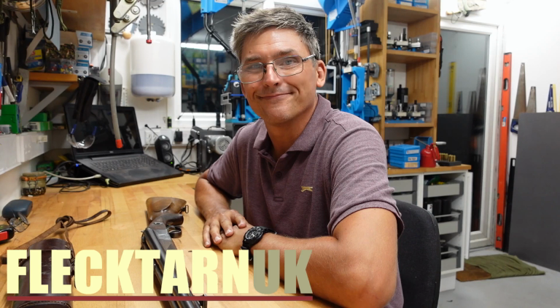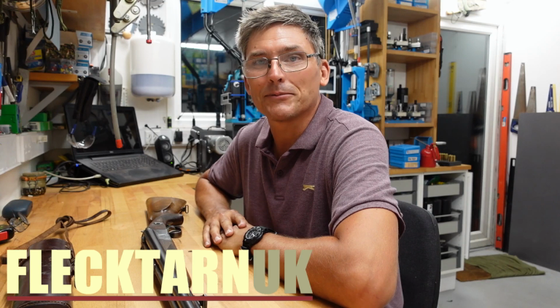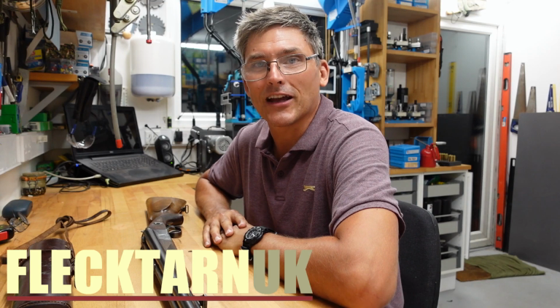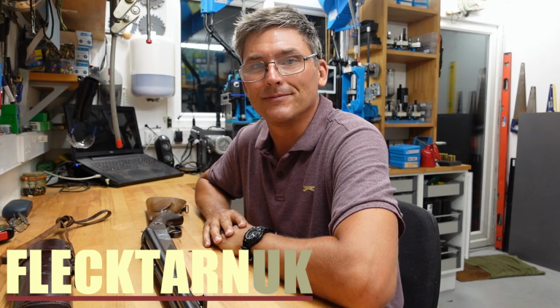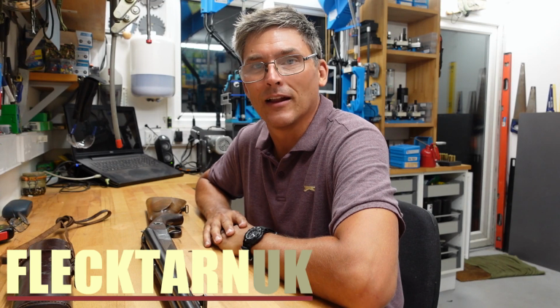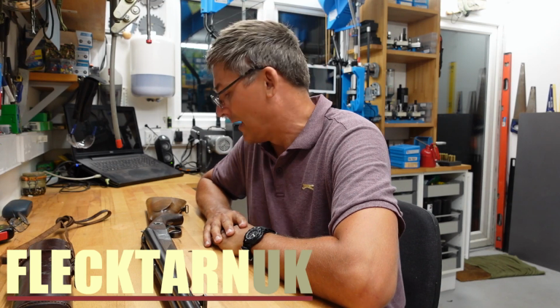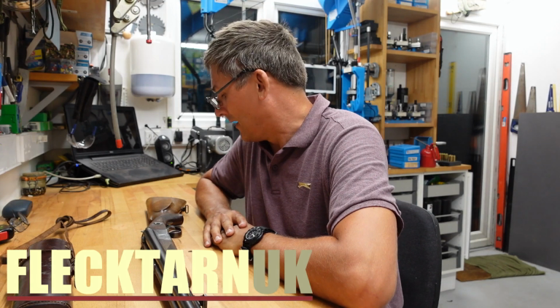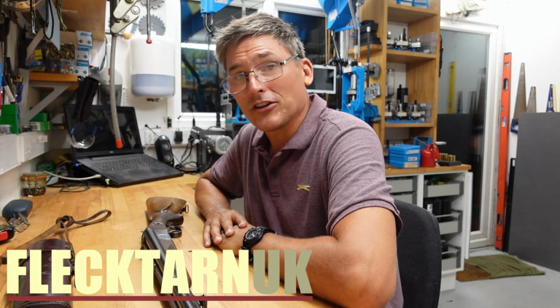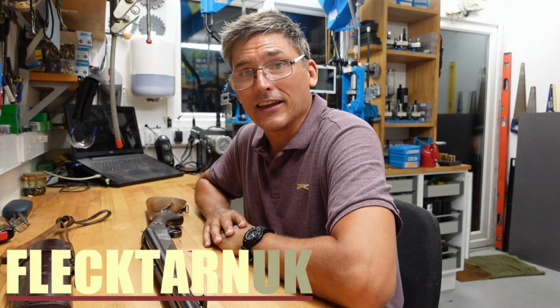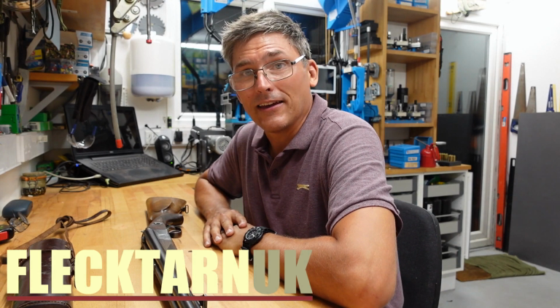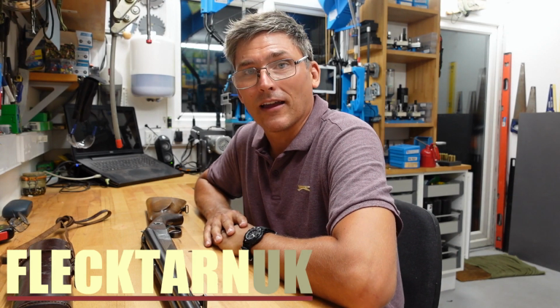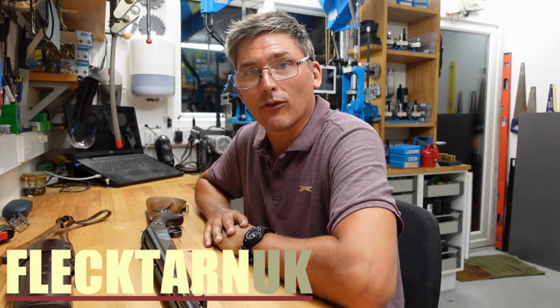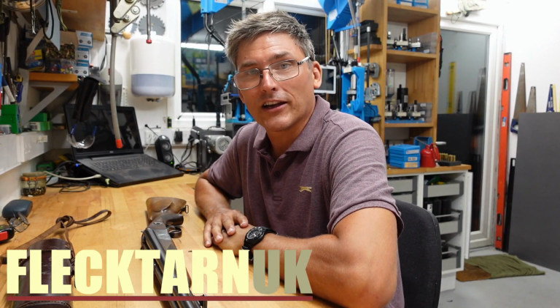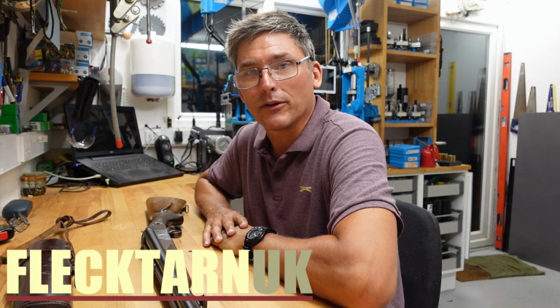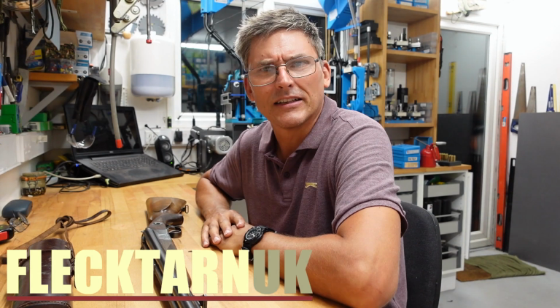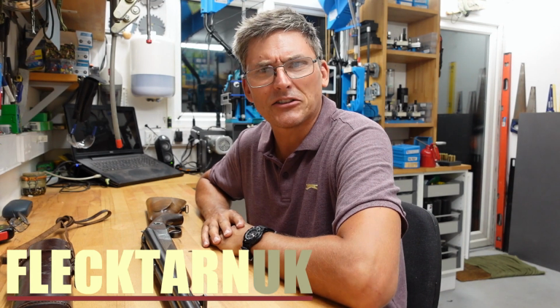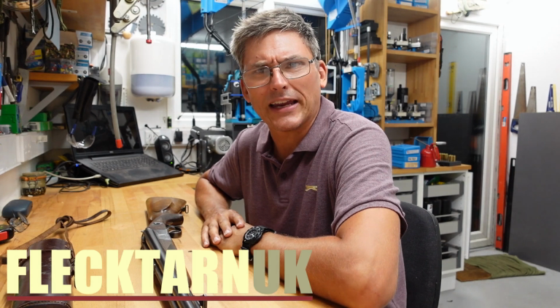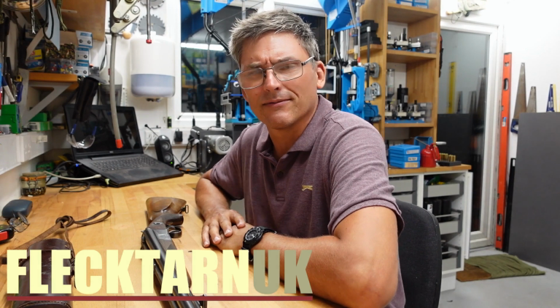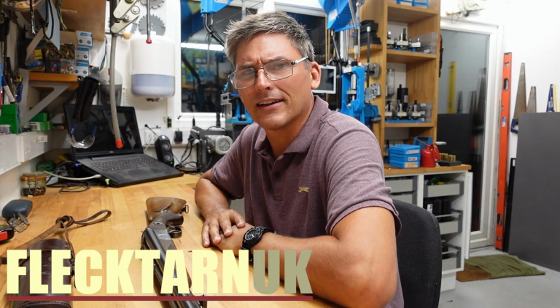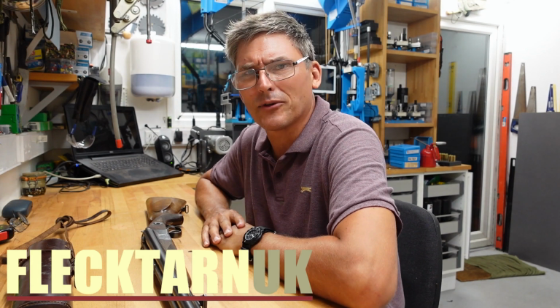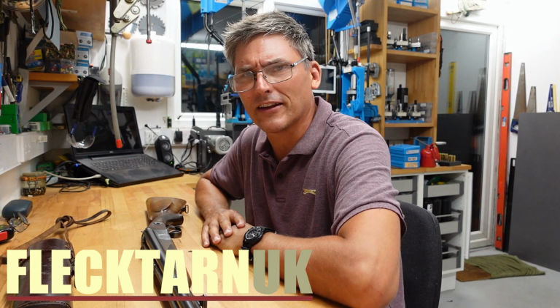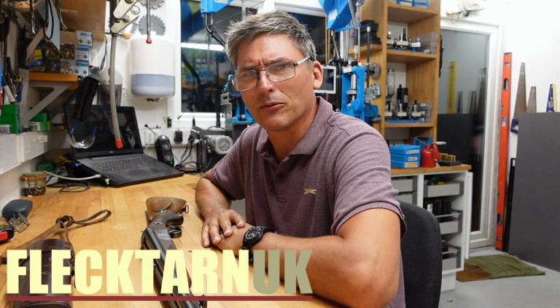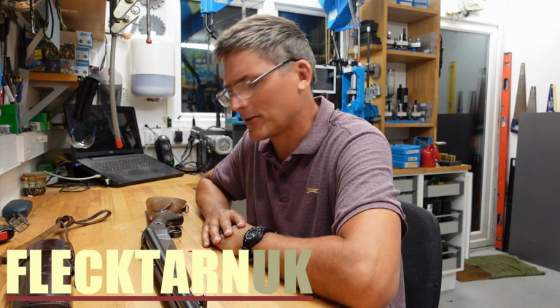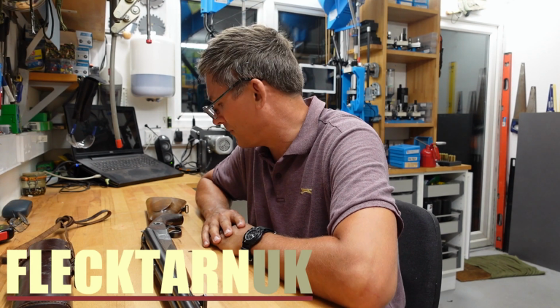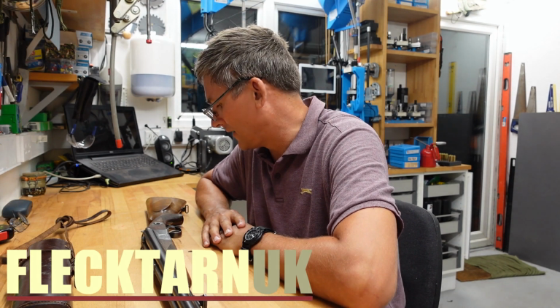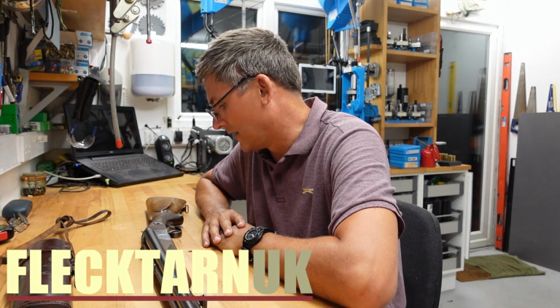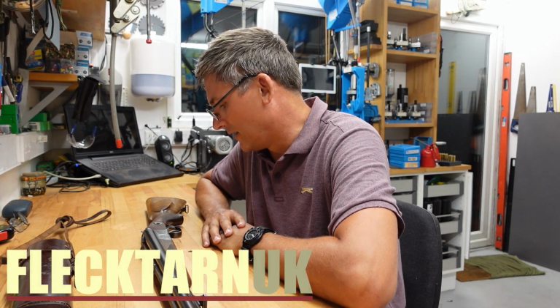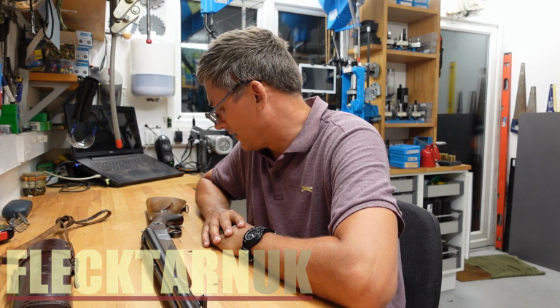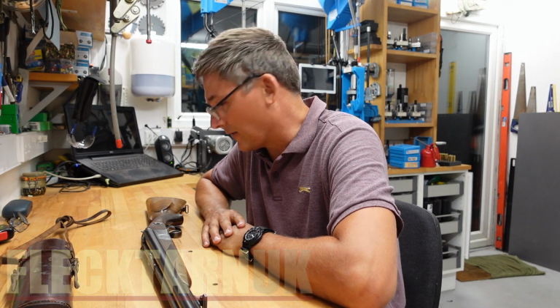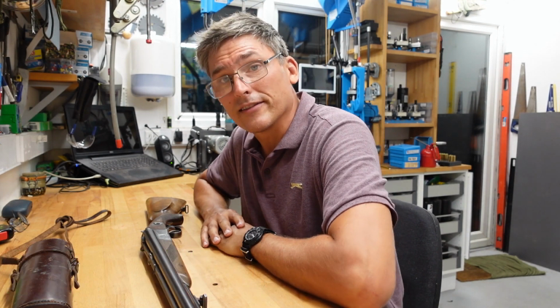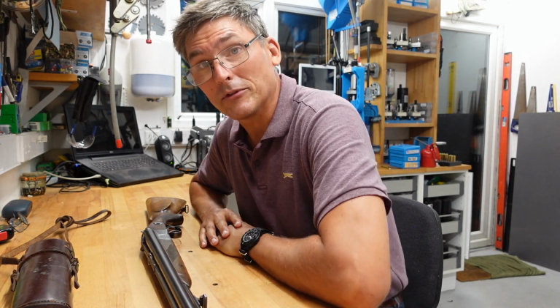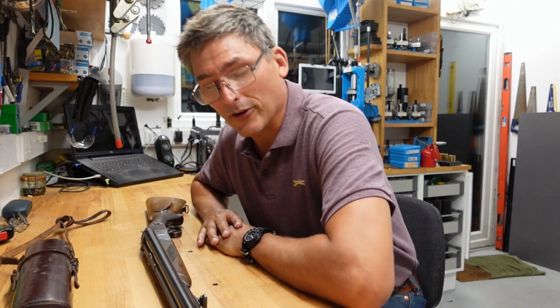Welcome to the channel. I shot this the other day and I thought I'd share it with you. It's a bit strange and it doesn't really fit into what I do, but here it is. Let me show you.